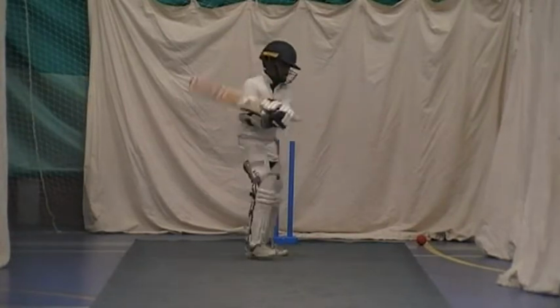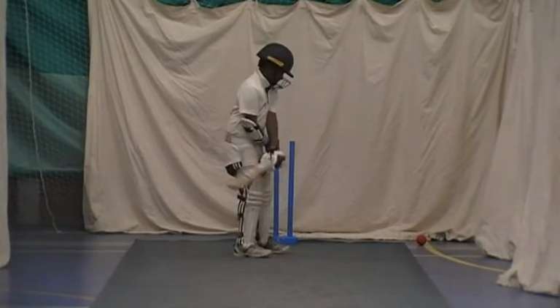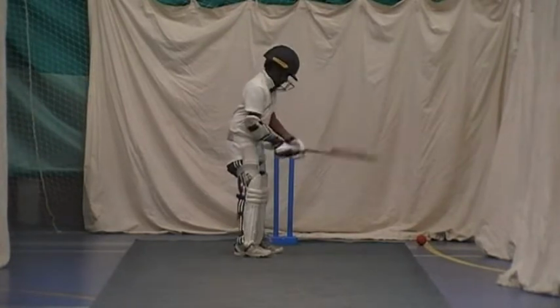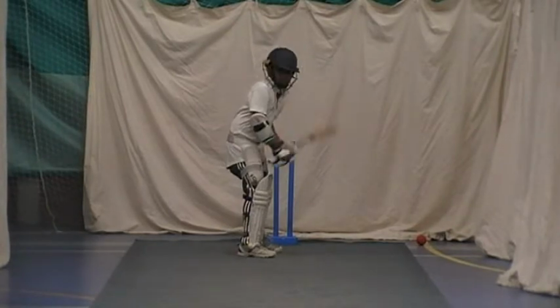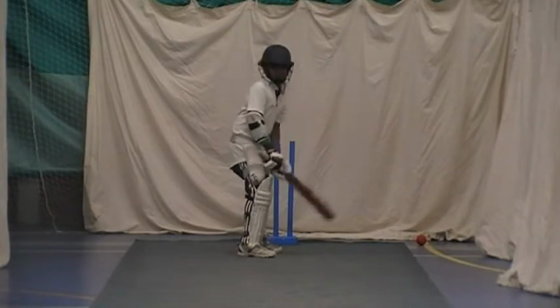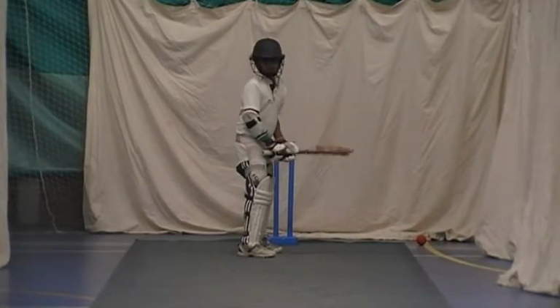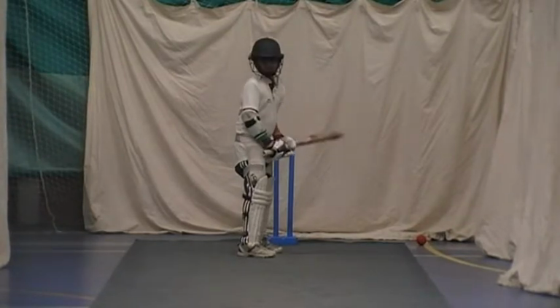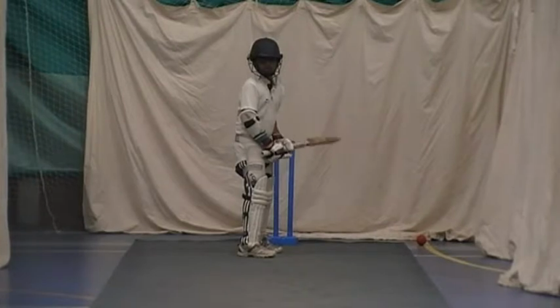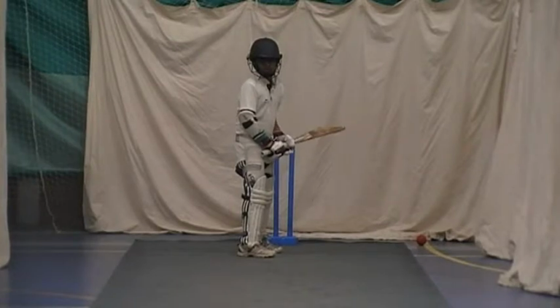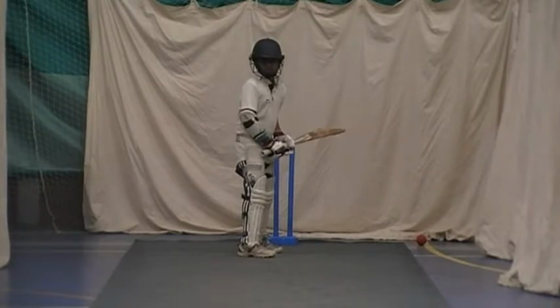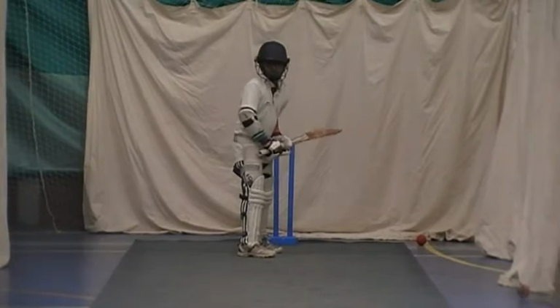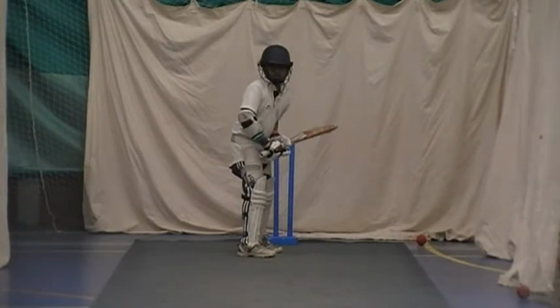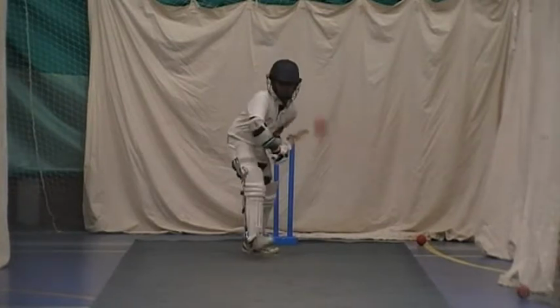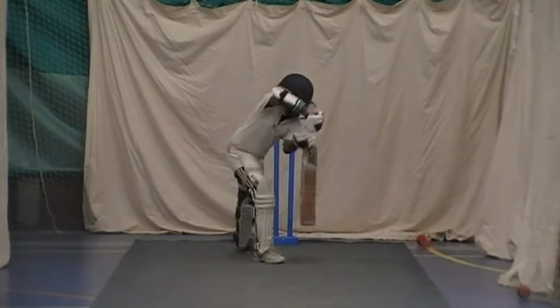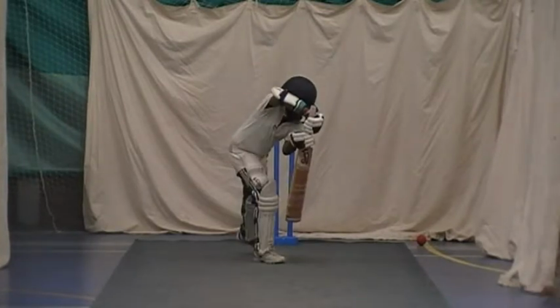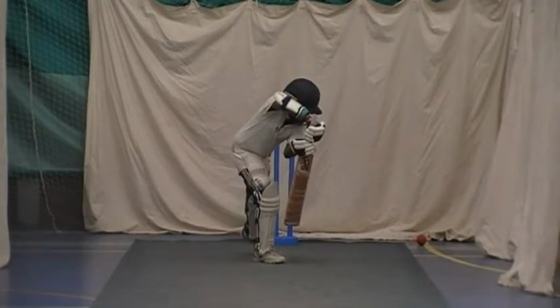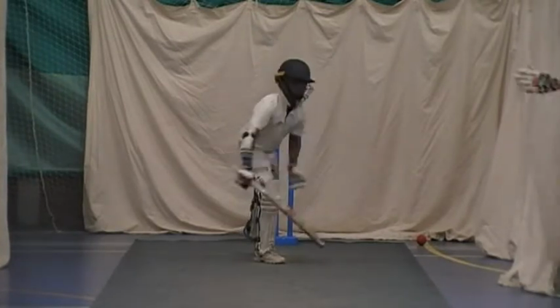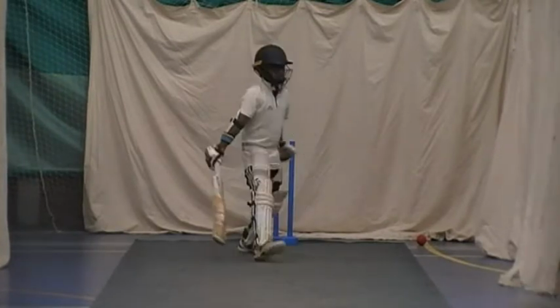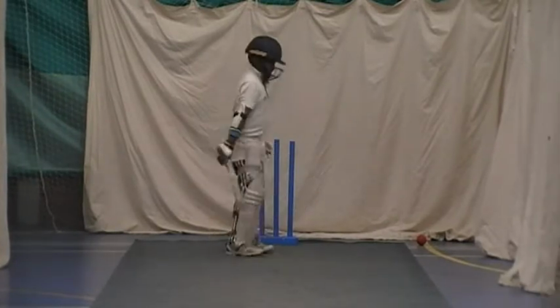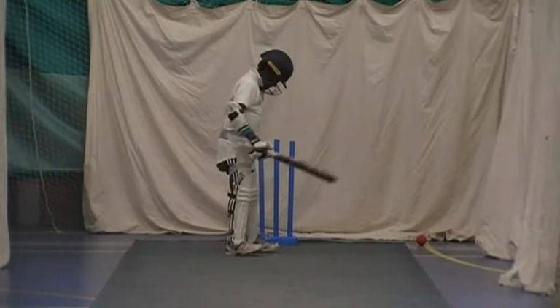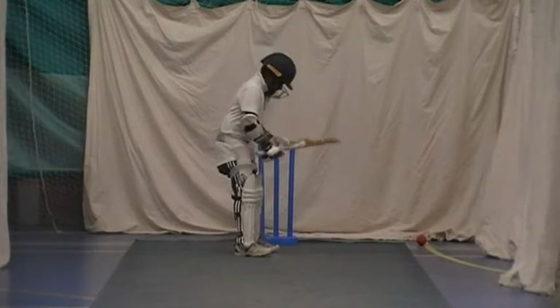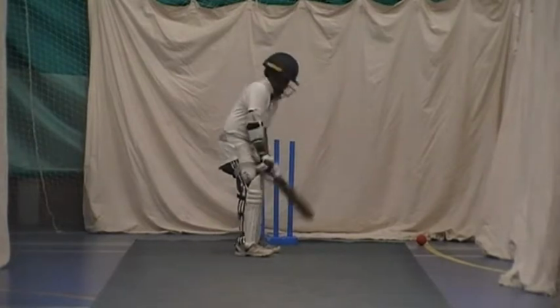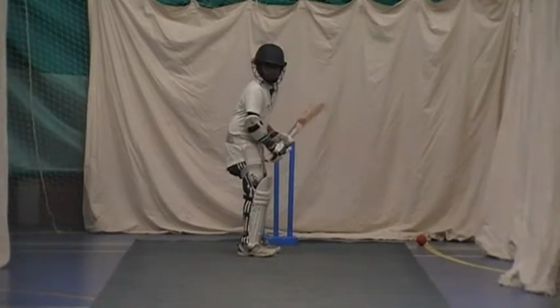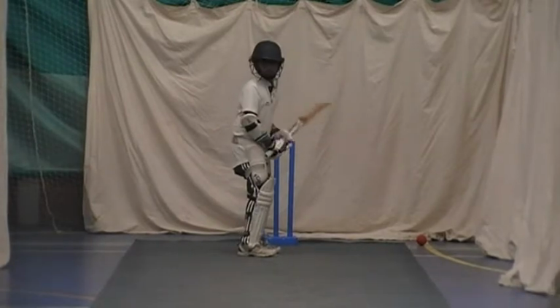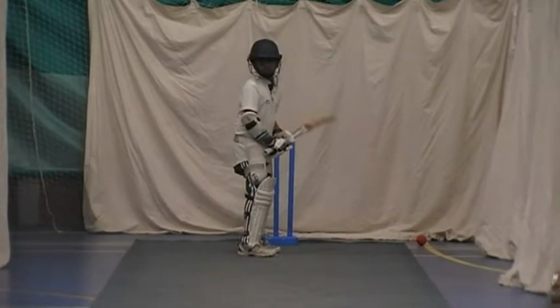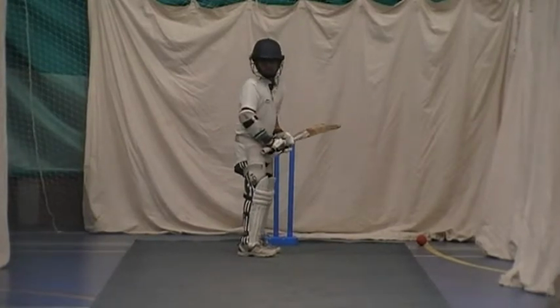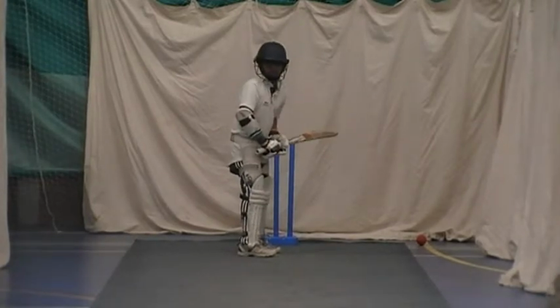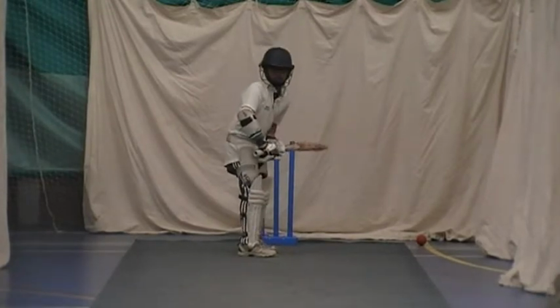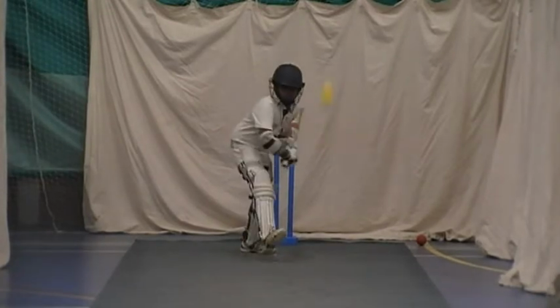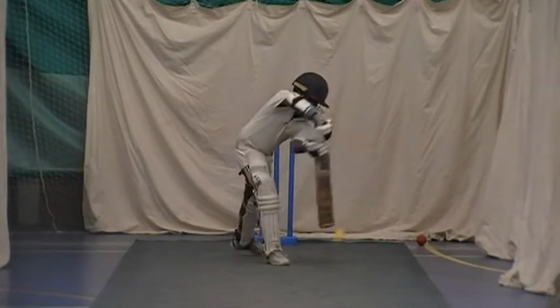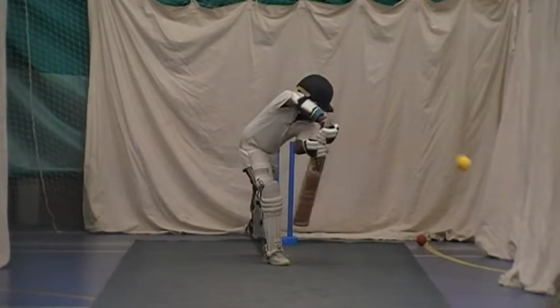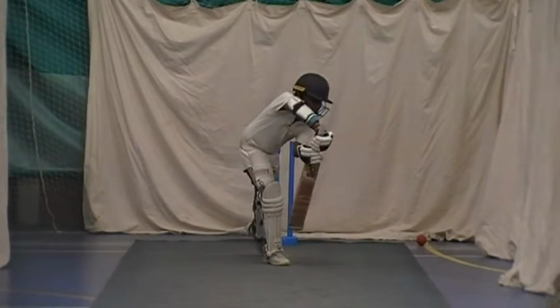Head to the ball, foot to the ball. That's it. Perfect.